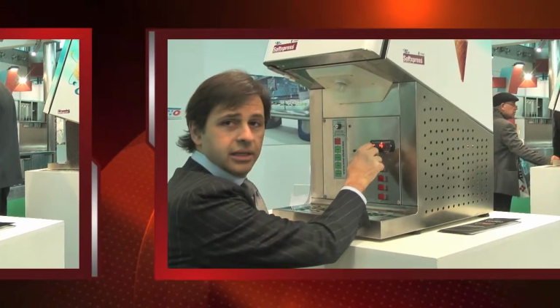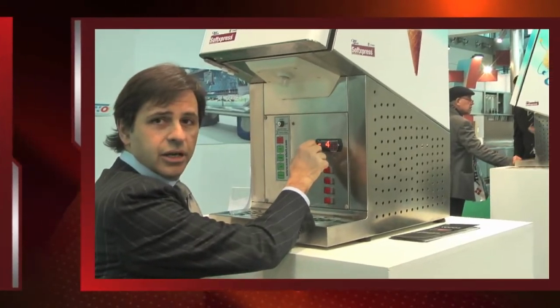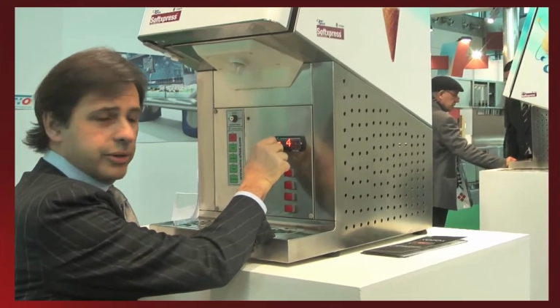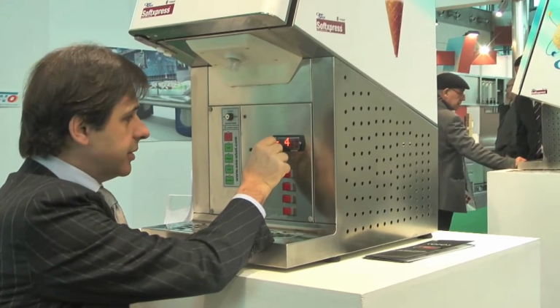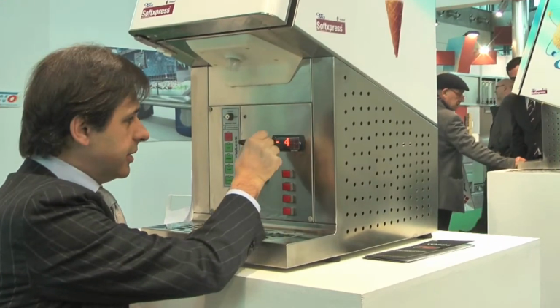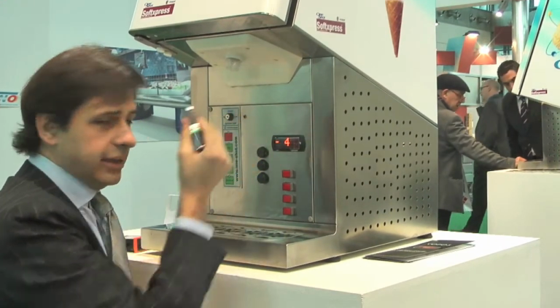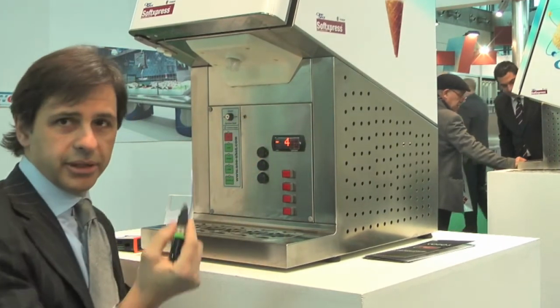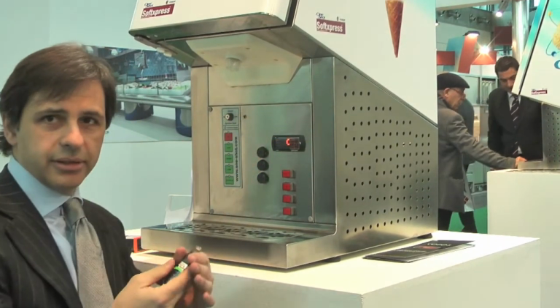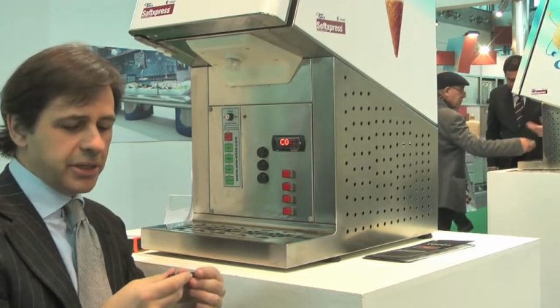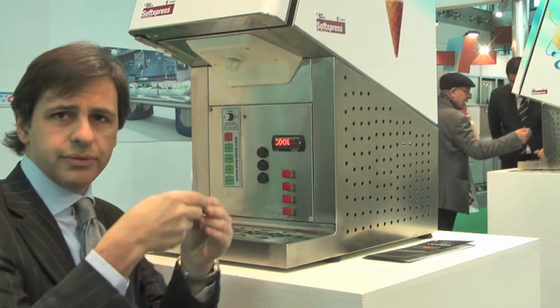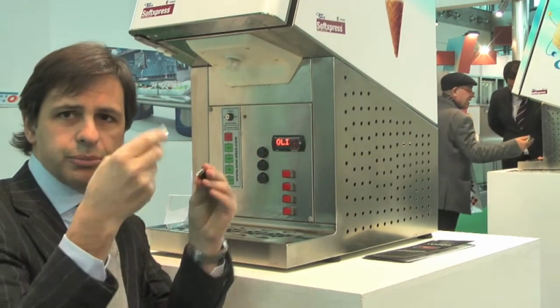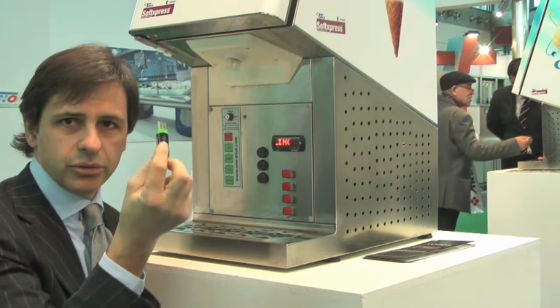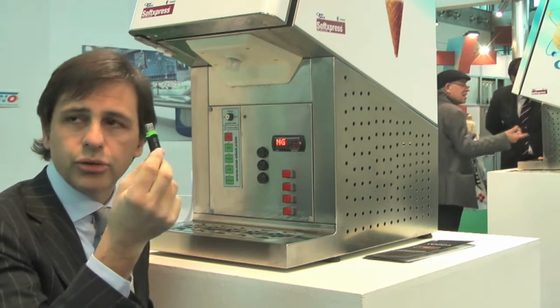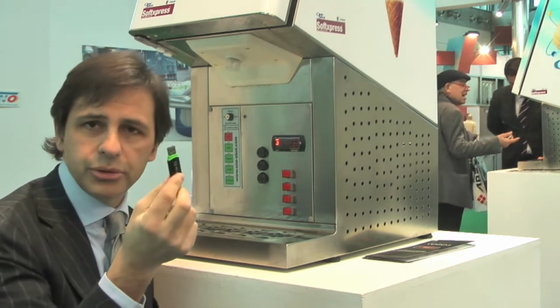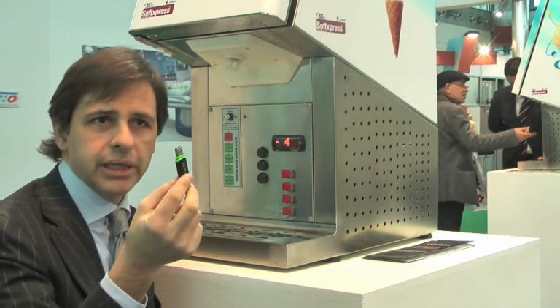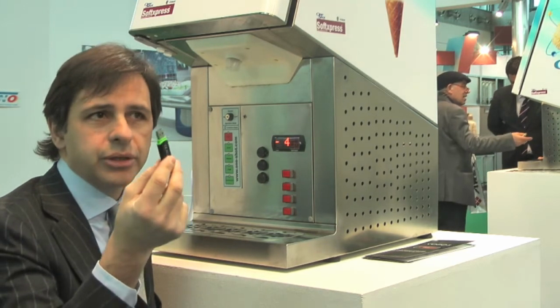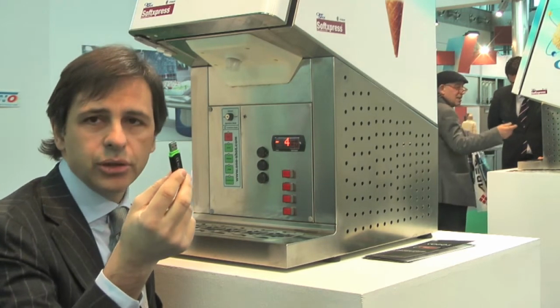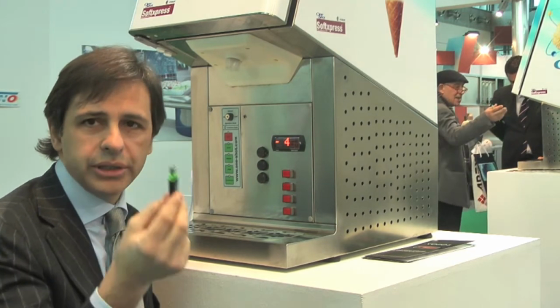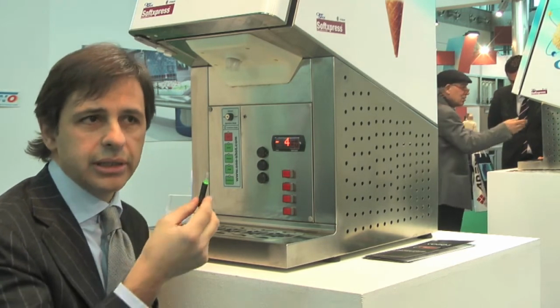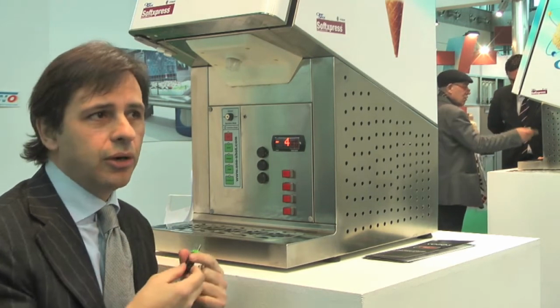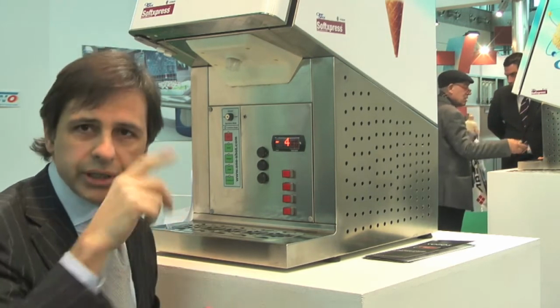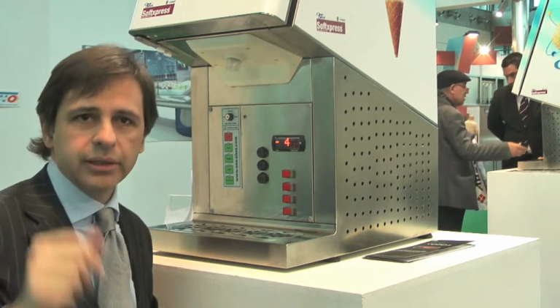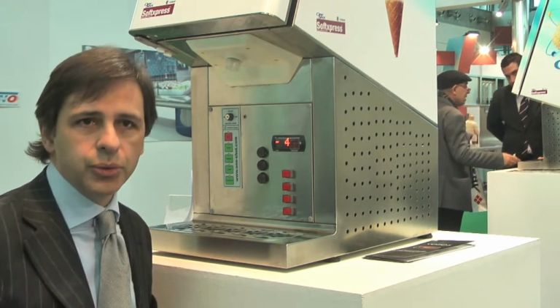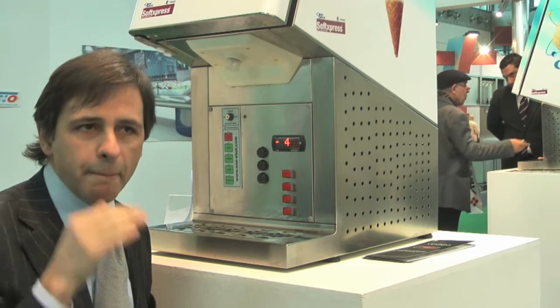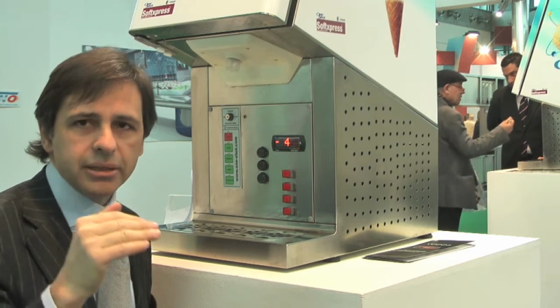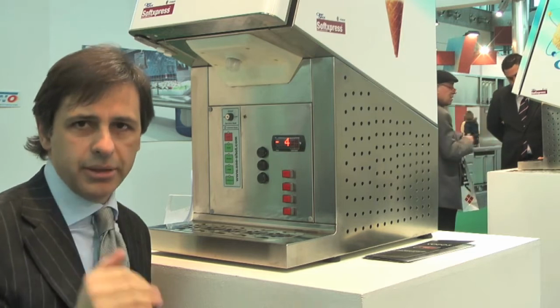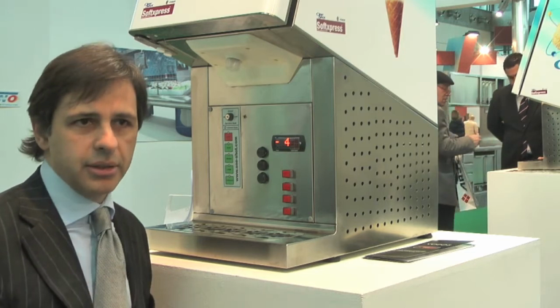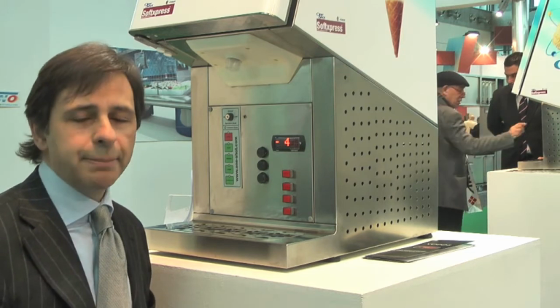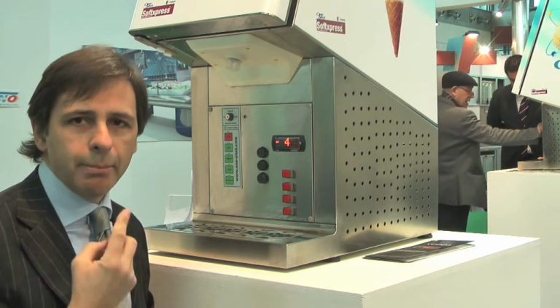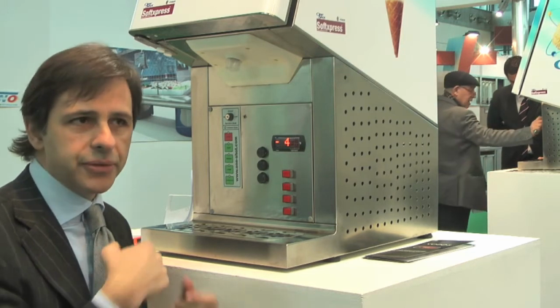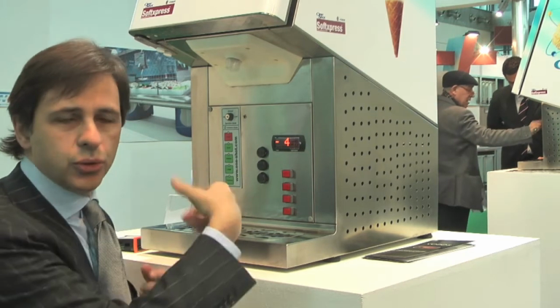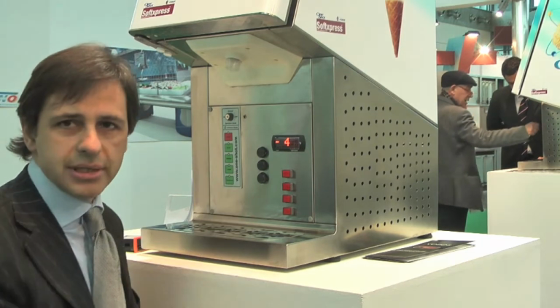Now we need to remove the pen drive. You can put it on your computer and see all the working data, minute by minute. Up to one month of data is stored inside.